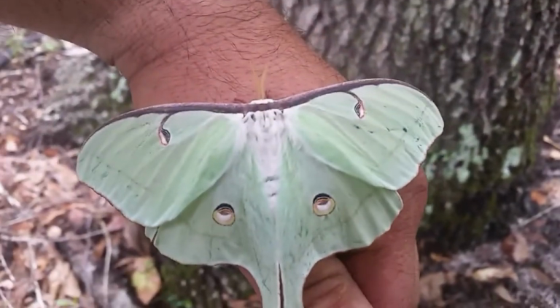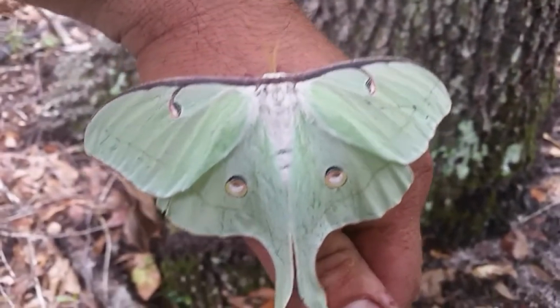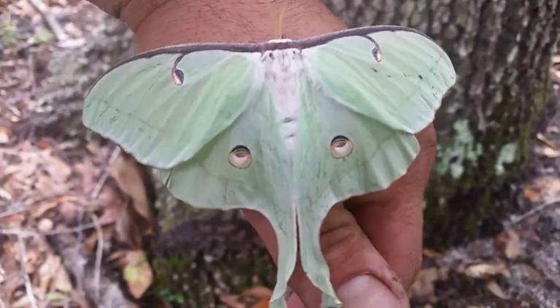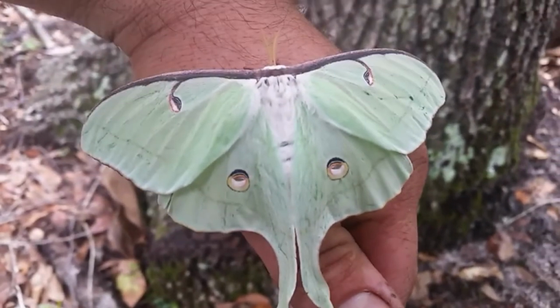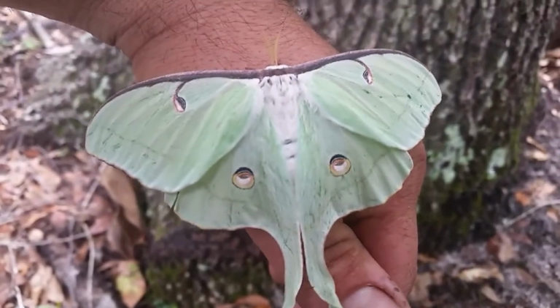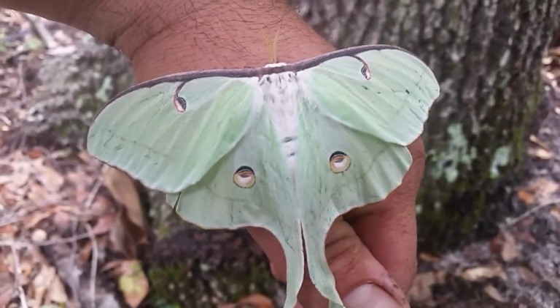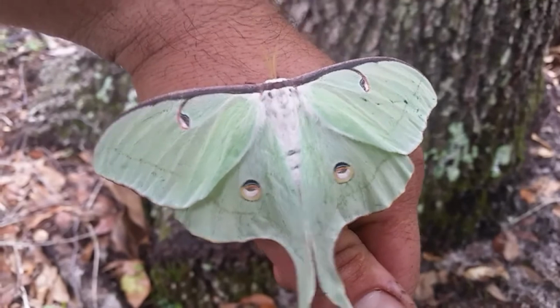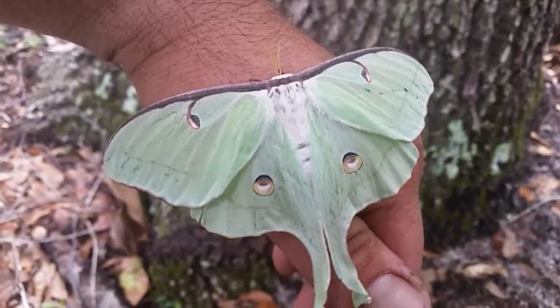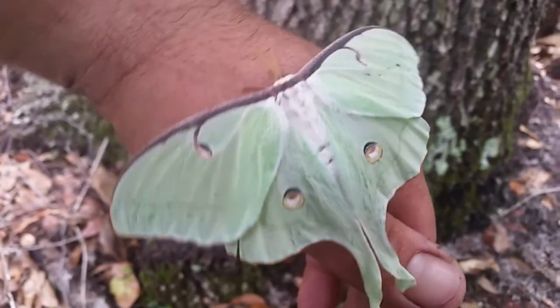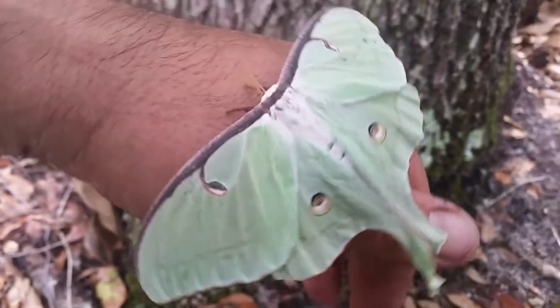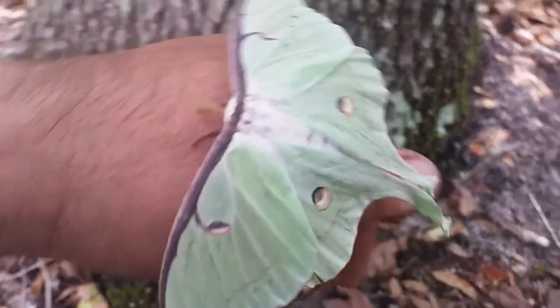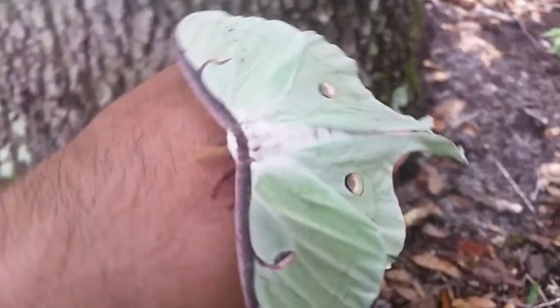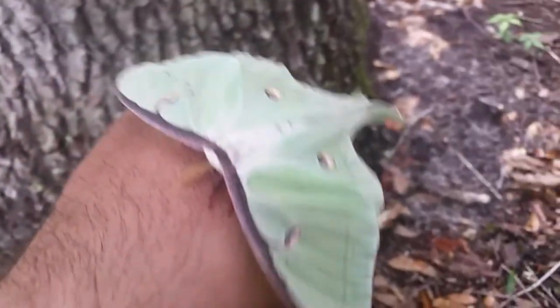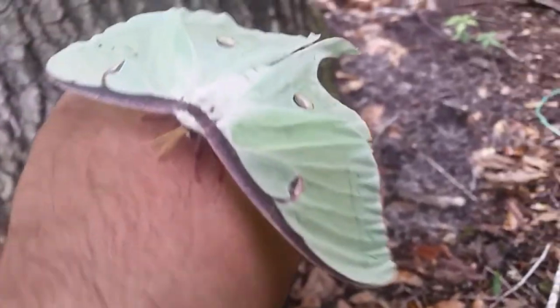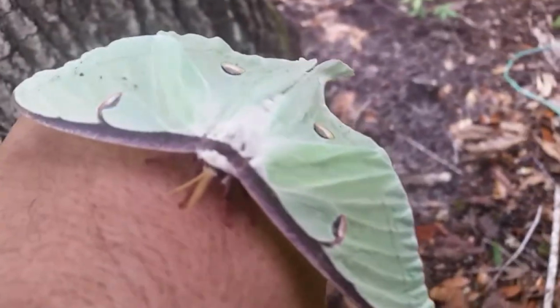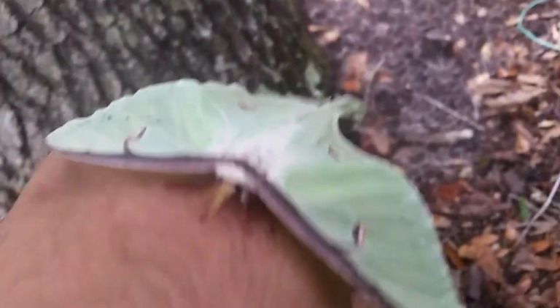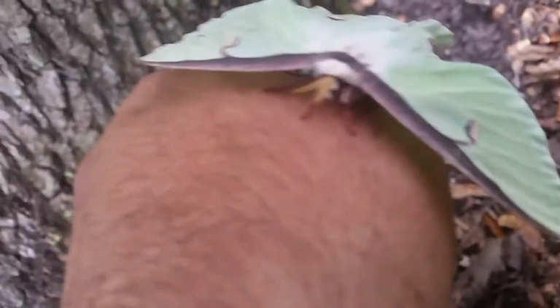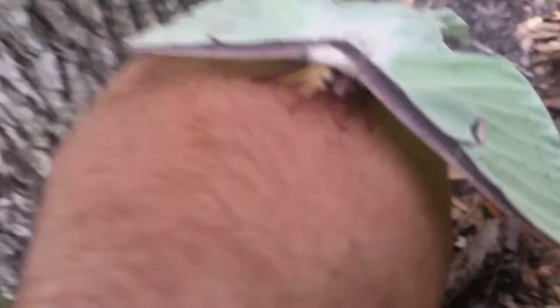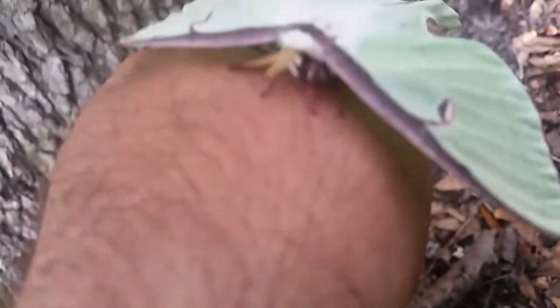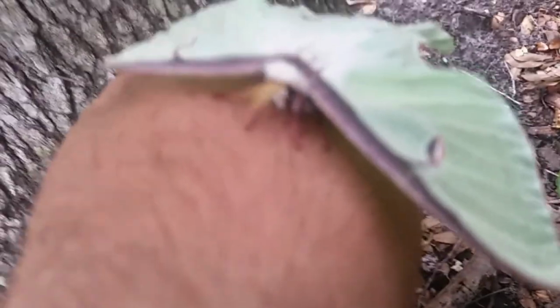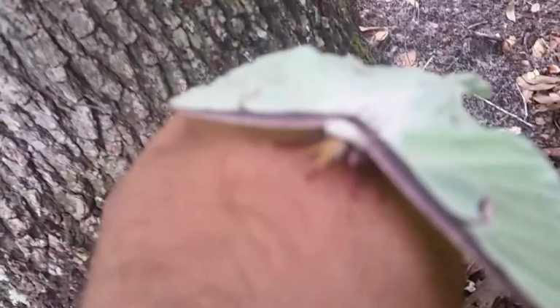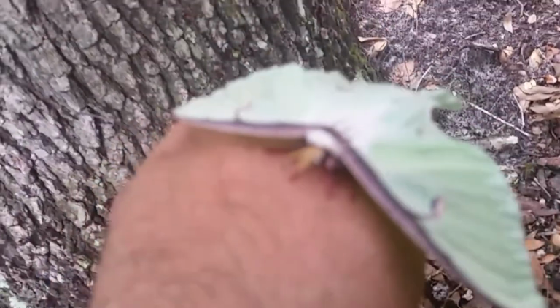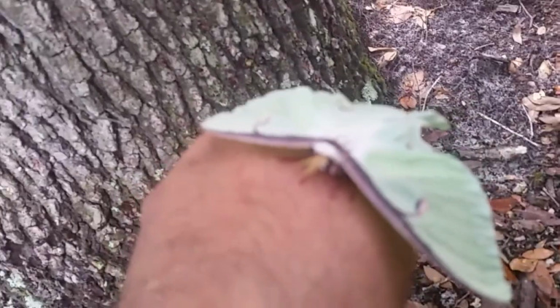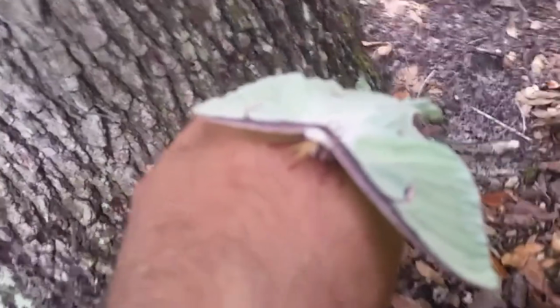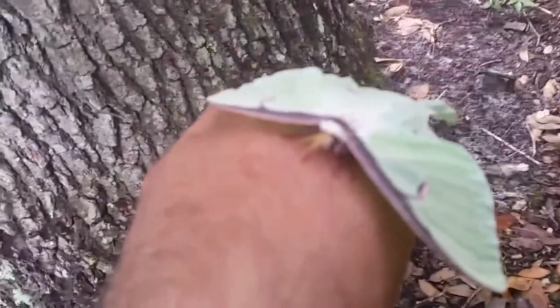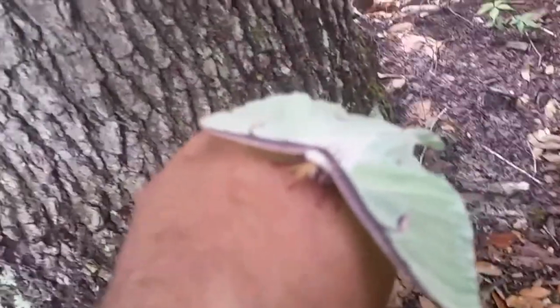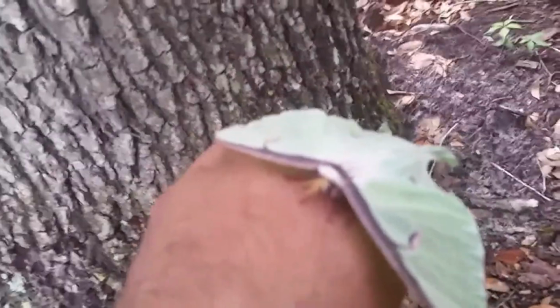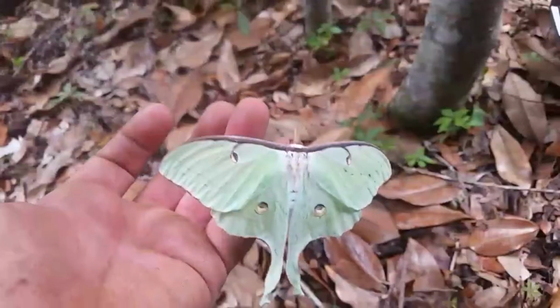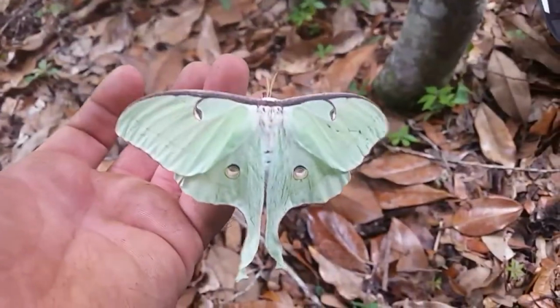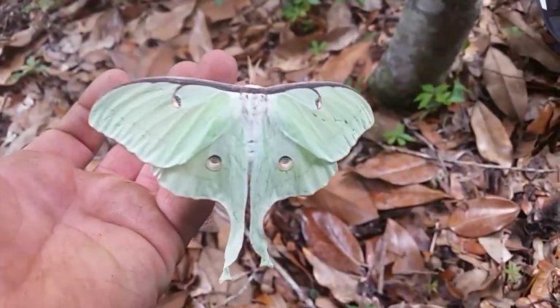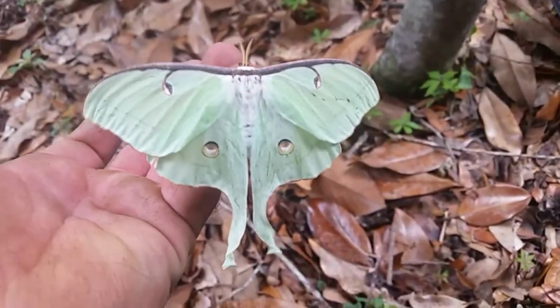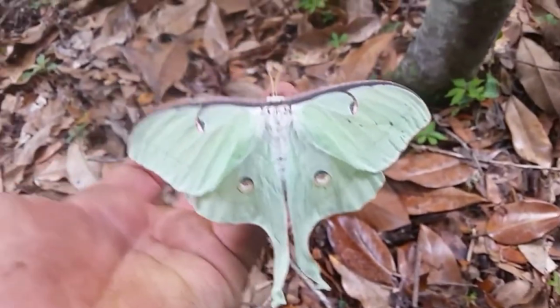This is the Luna moth. This moth's range is quite large, consisting of the entire North American continent, and some specimens have even been found in India.